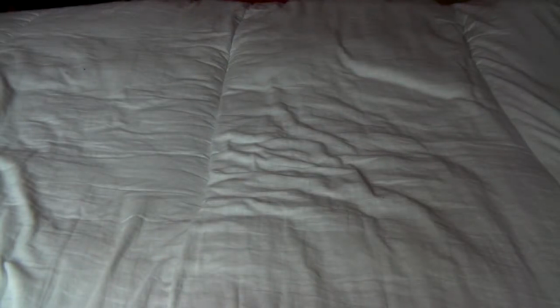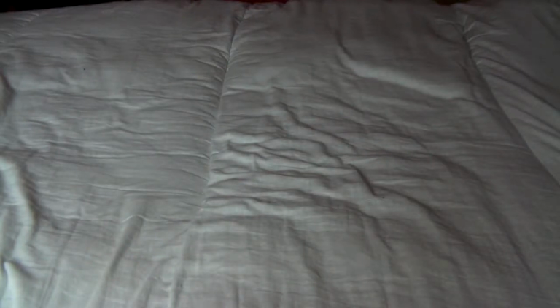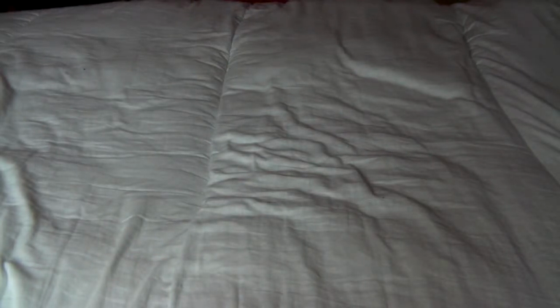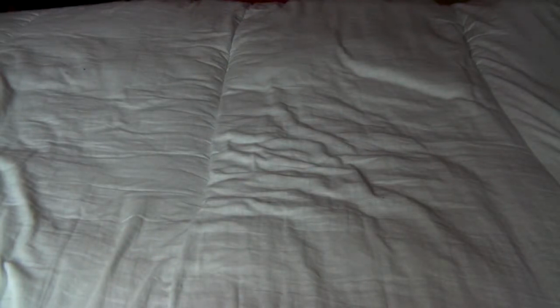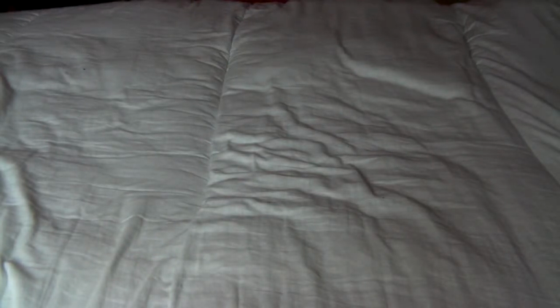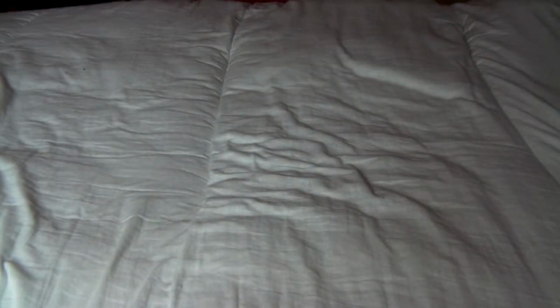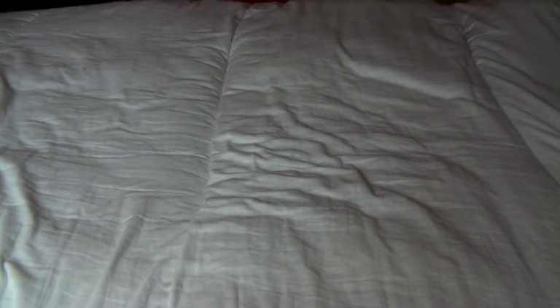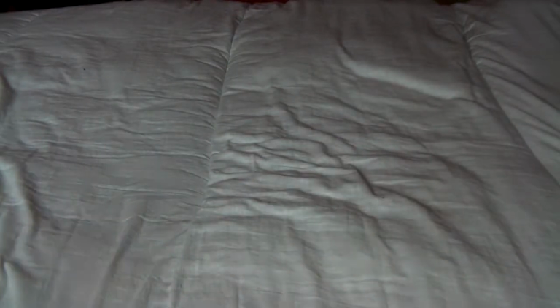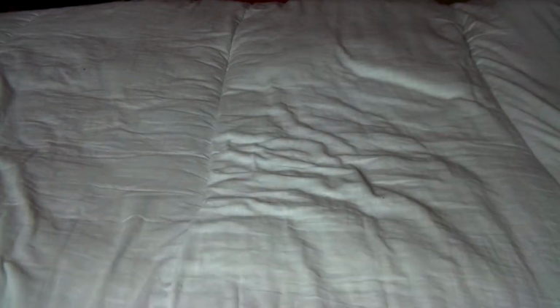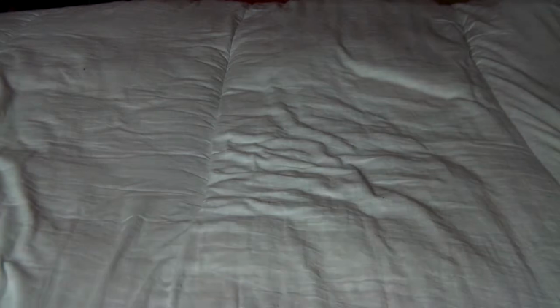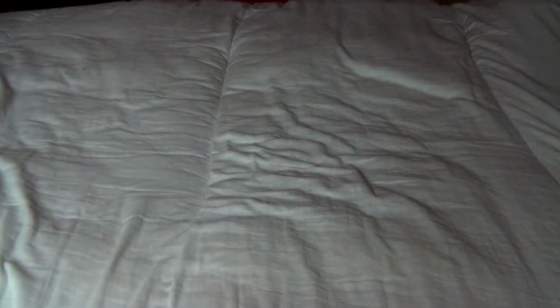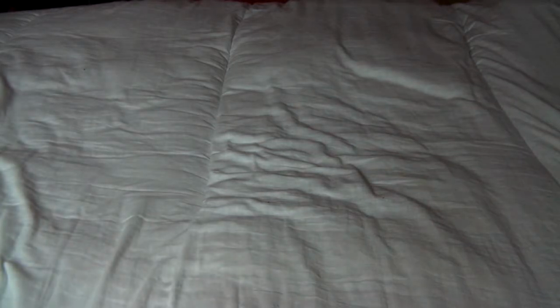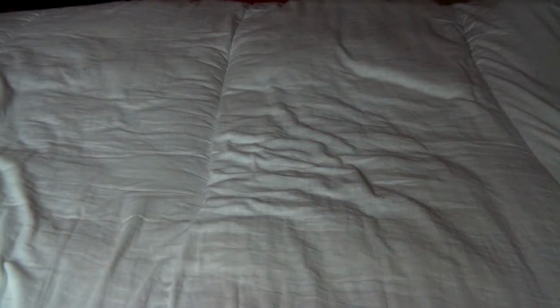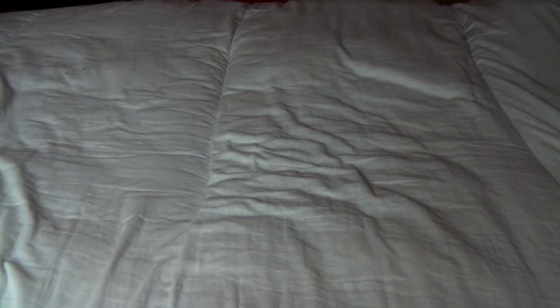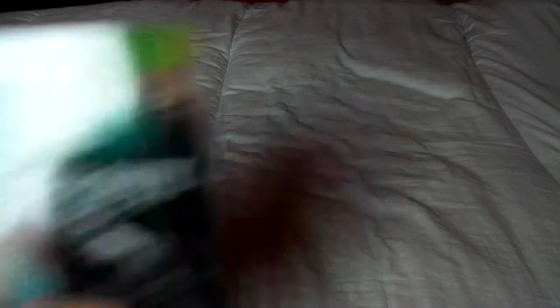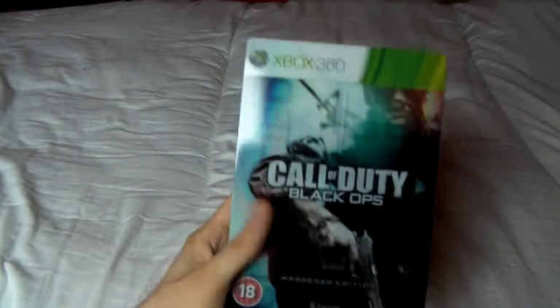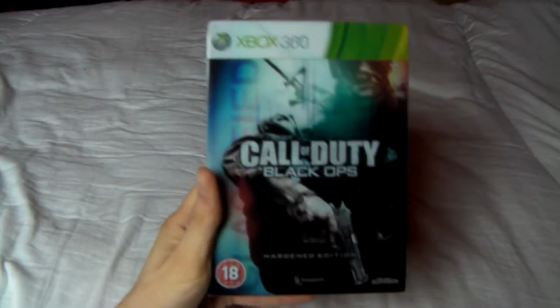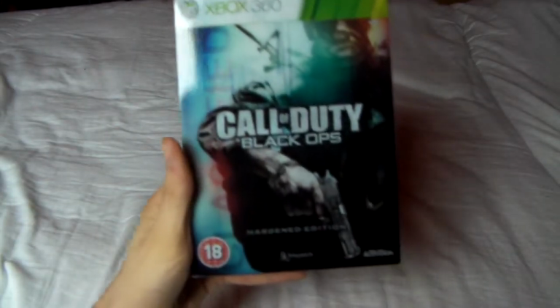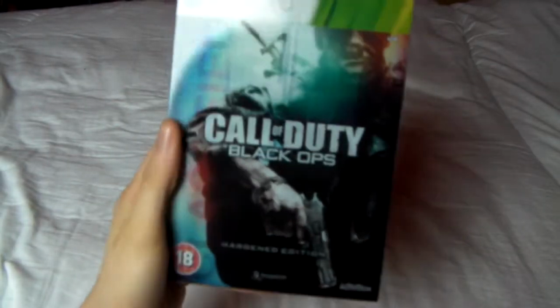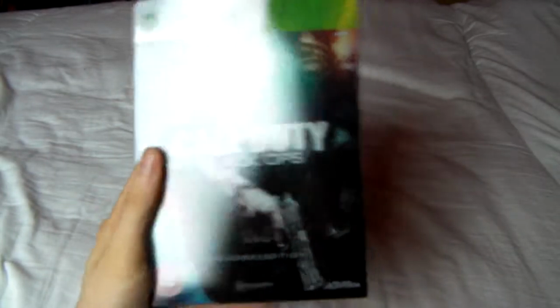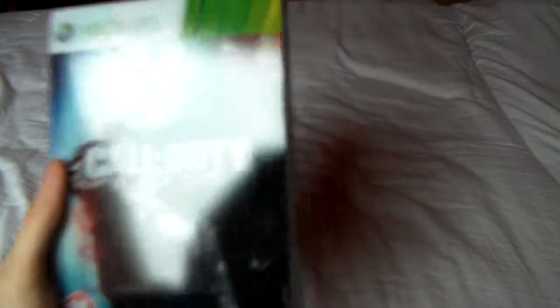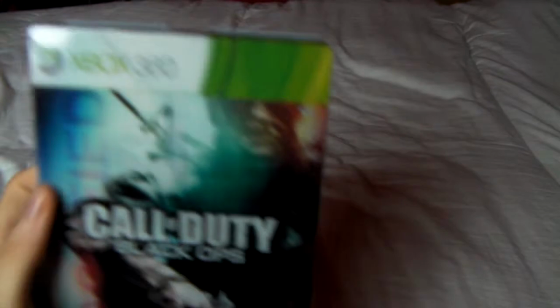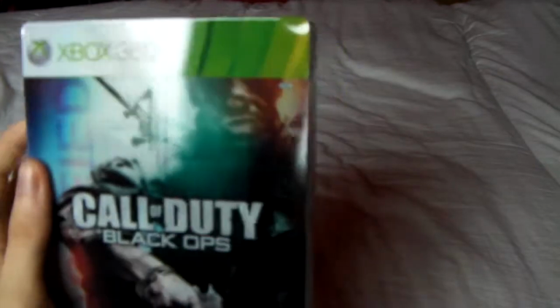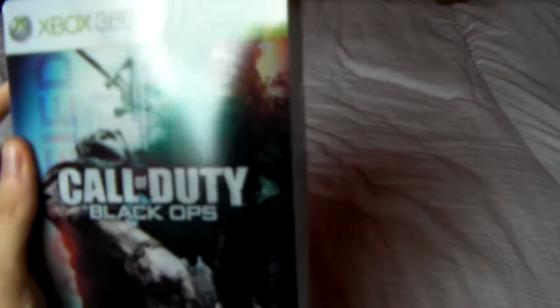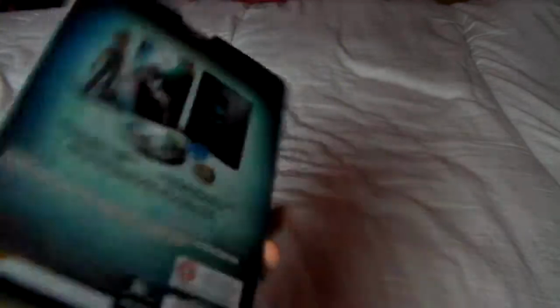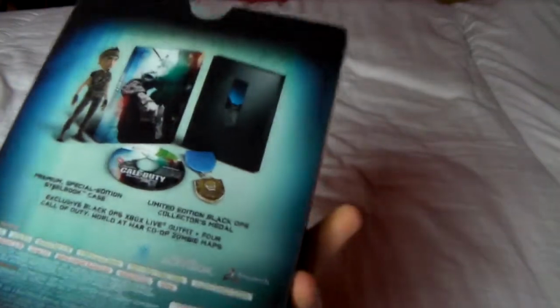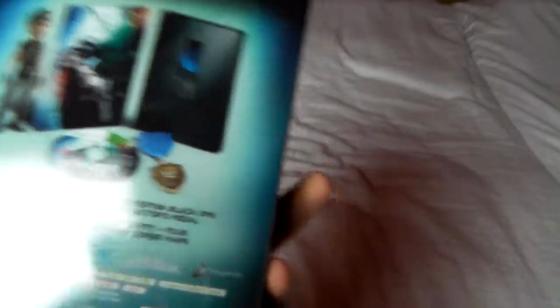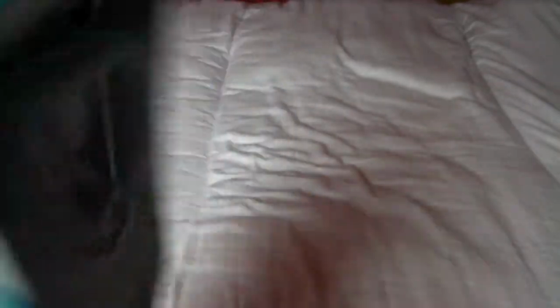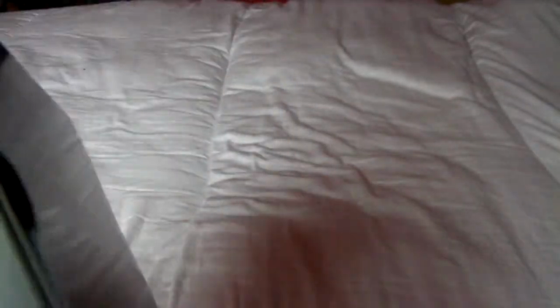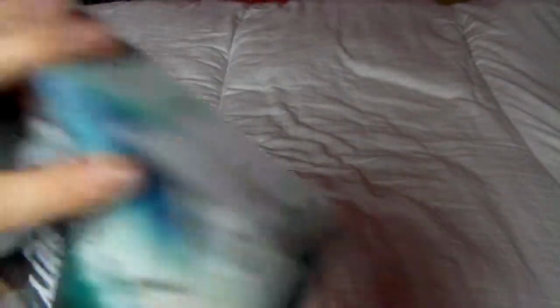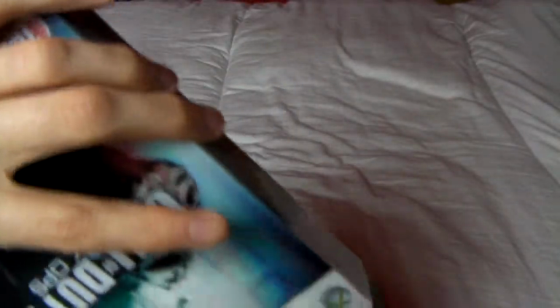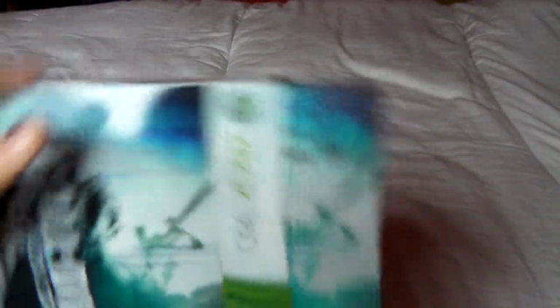What's up guys, last three special editions now. First one we have Call of Duty Black Ops Hardened Edition, which if you're a Black Ops fan I'm sure you know what's already in this anyway.